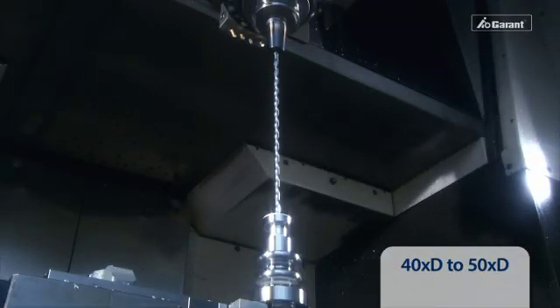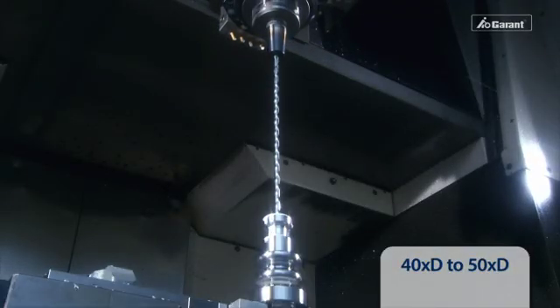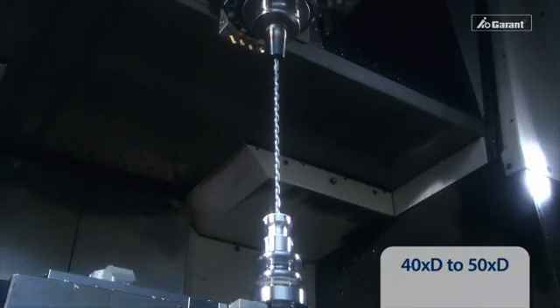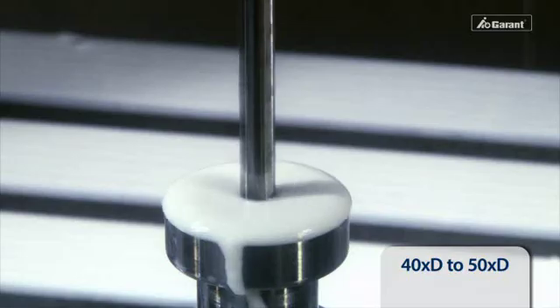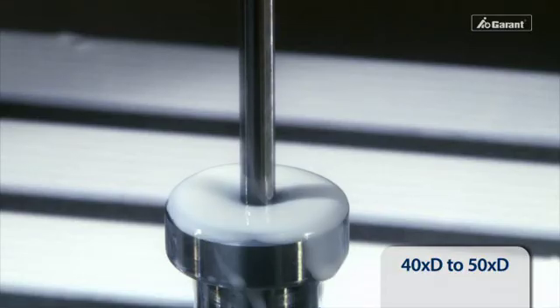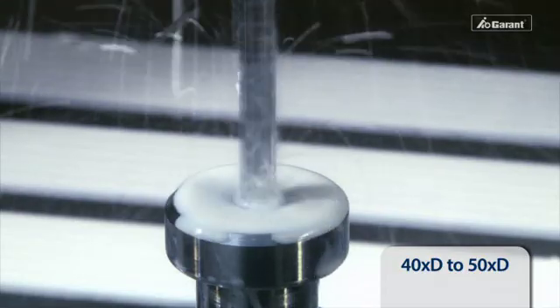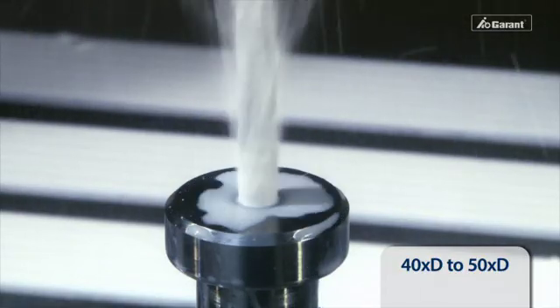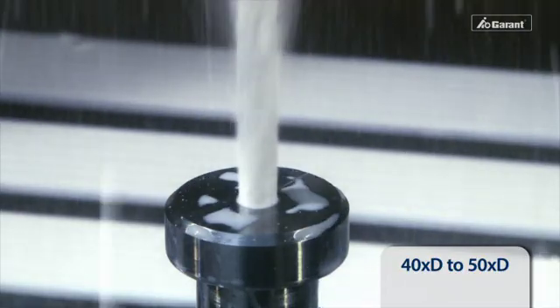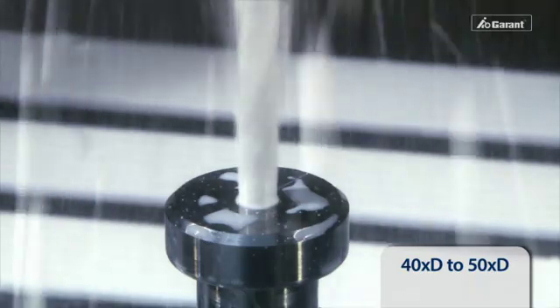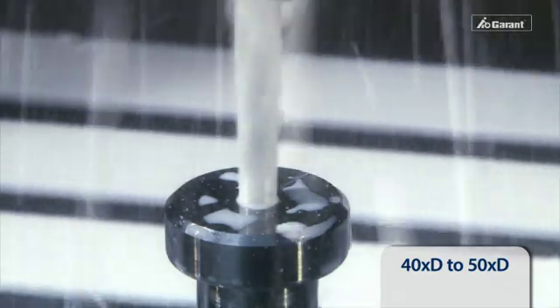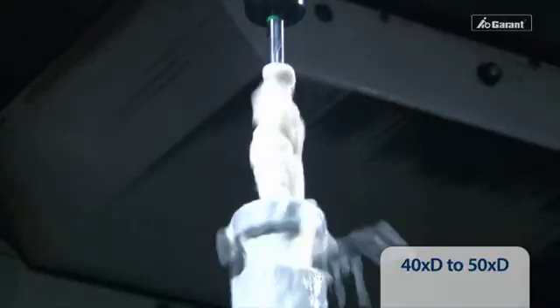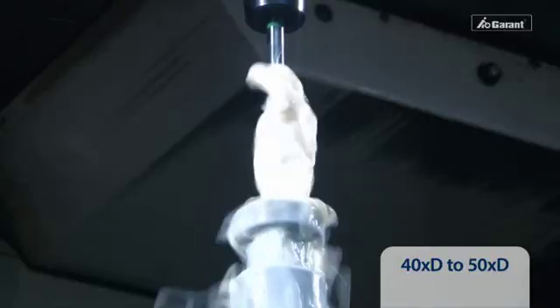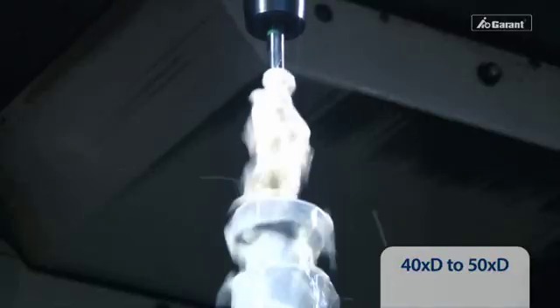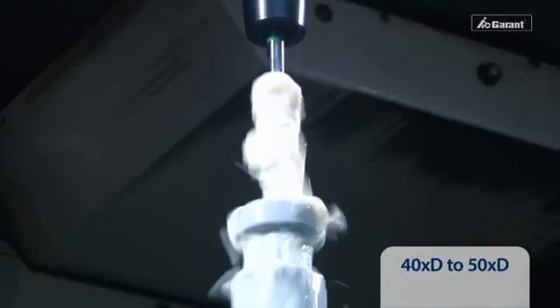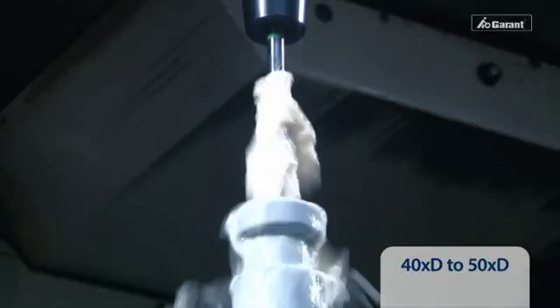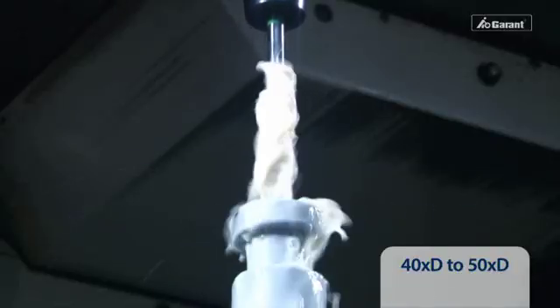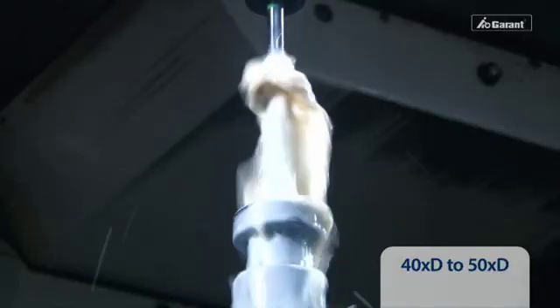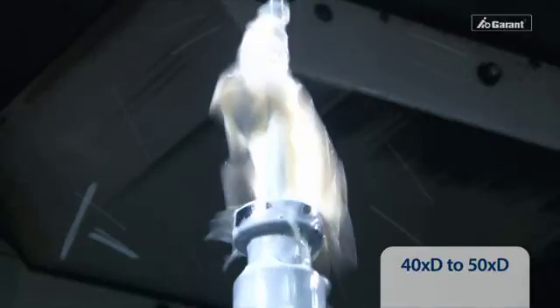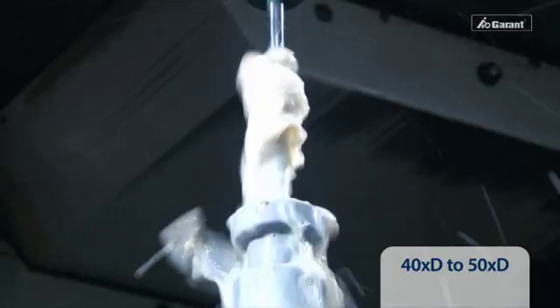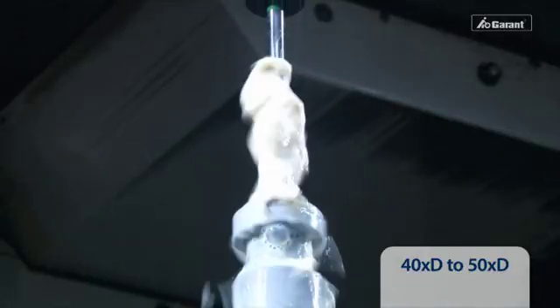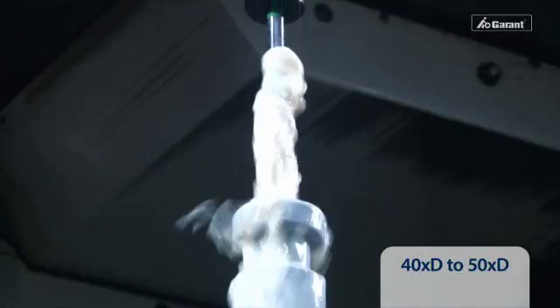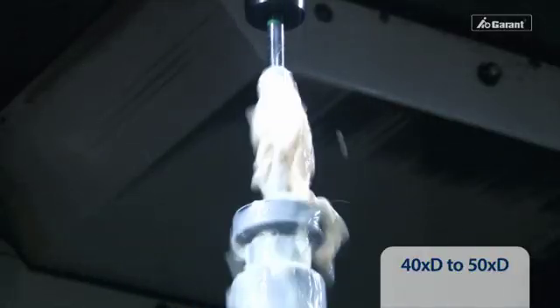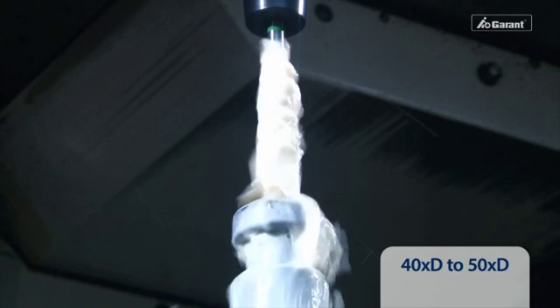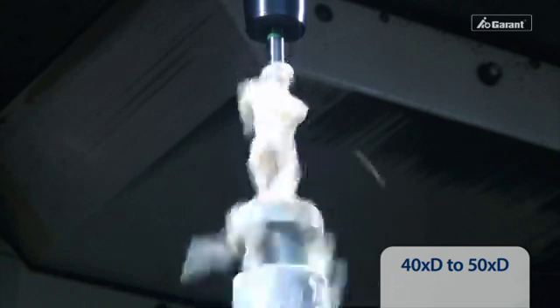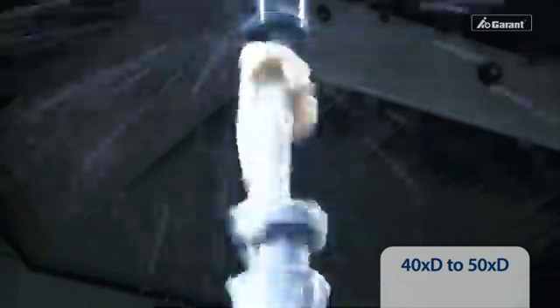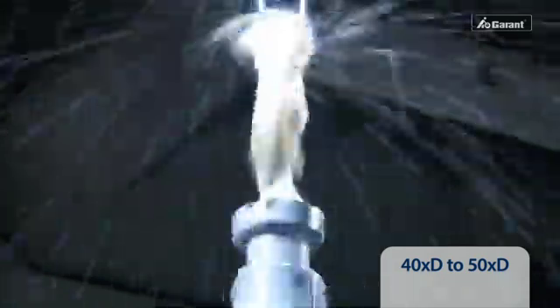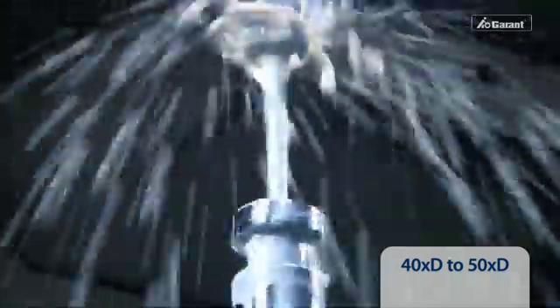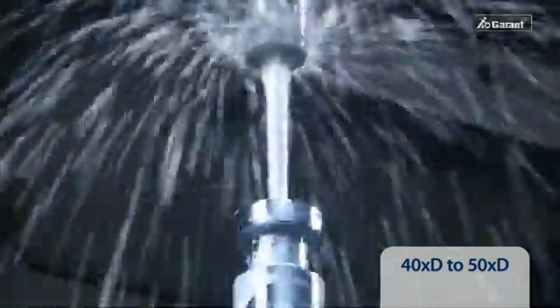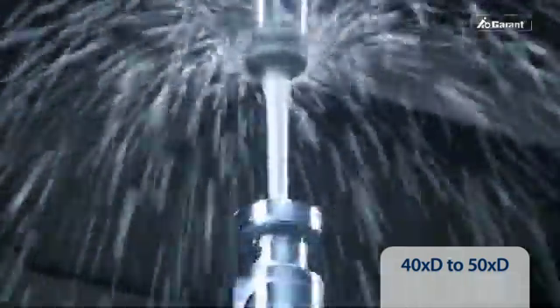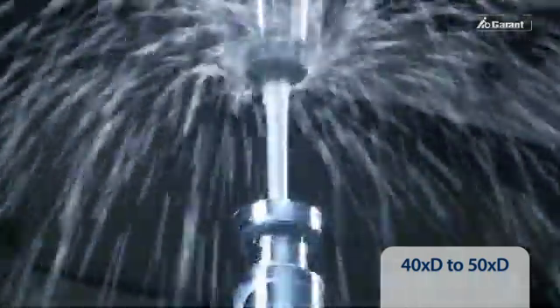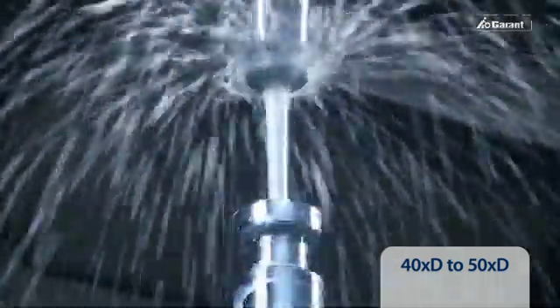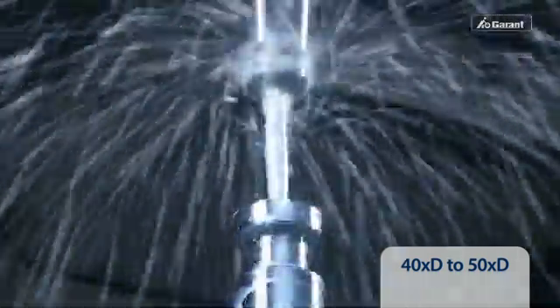However, chip evacuation is necessary for hole depths of 40 to 50 times D. After three times D, the drill should therefore be withdrawn at least three times D from the current depth of the hole.